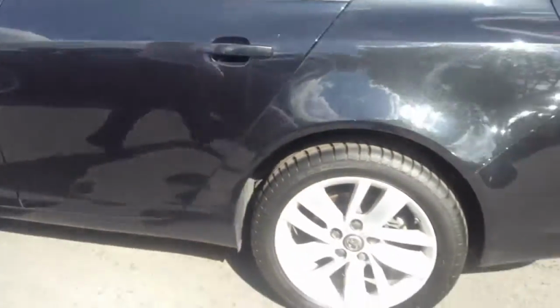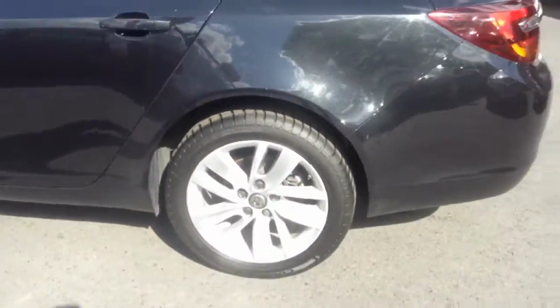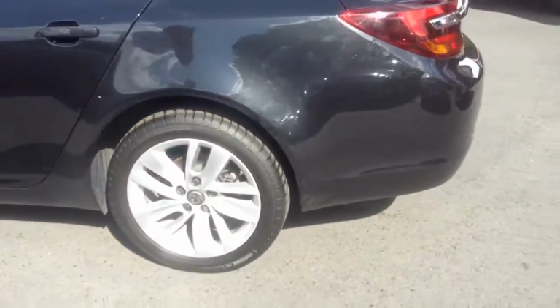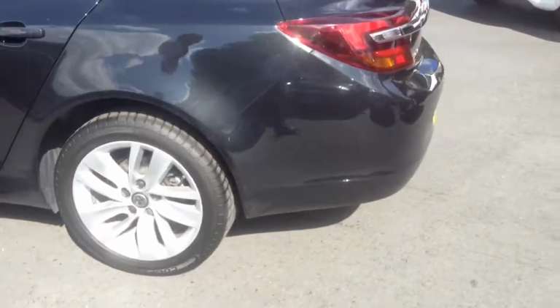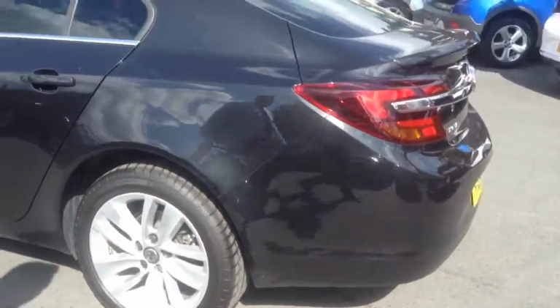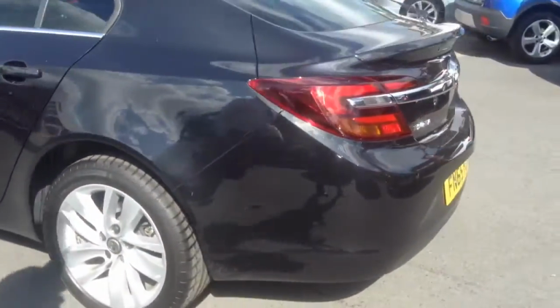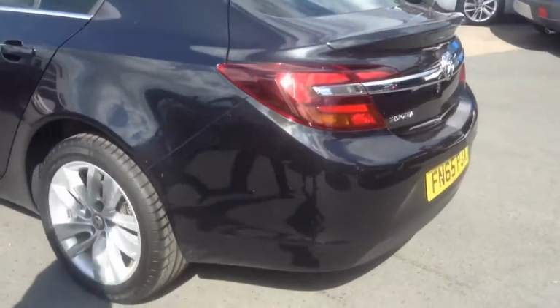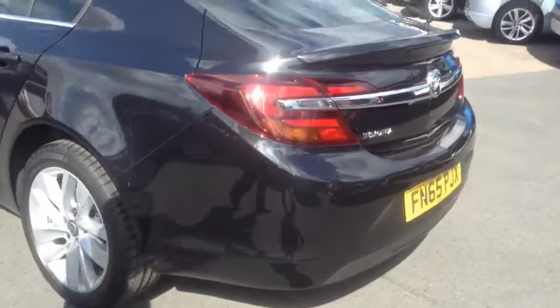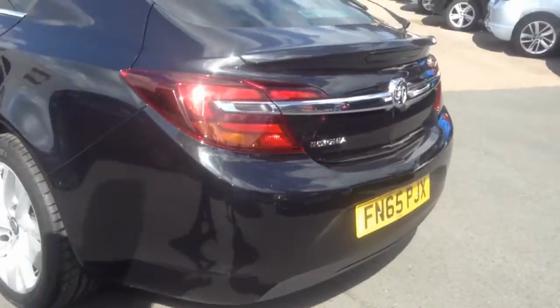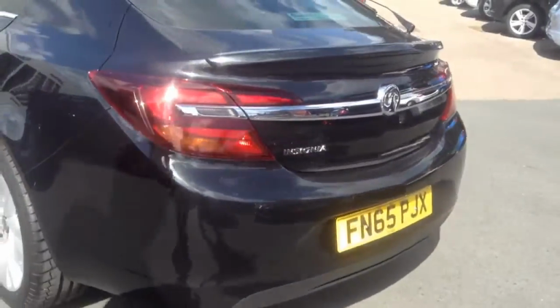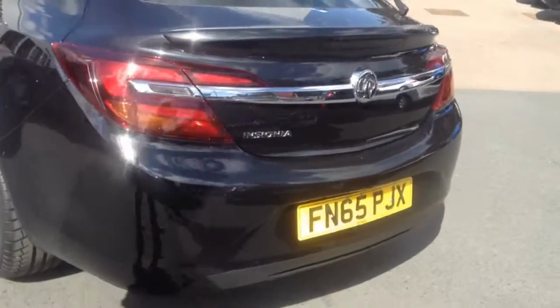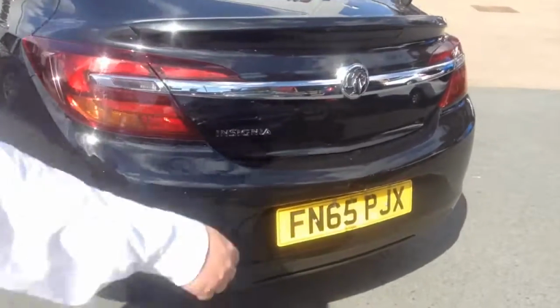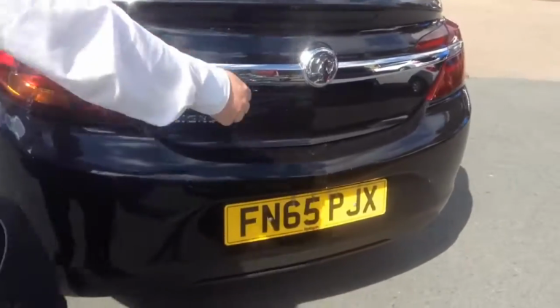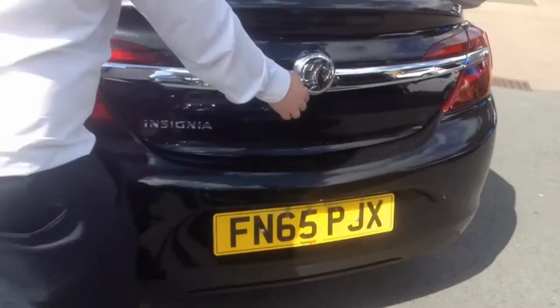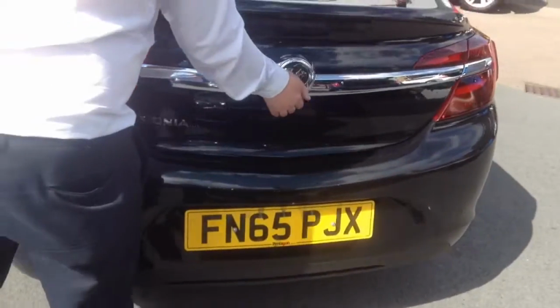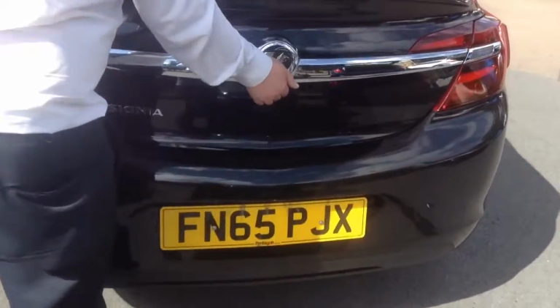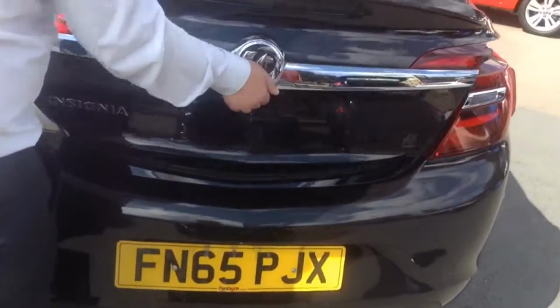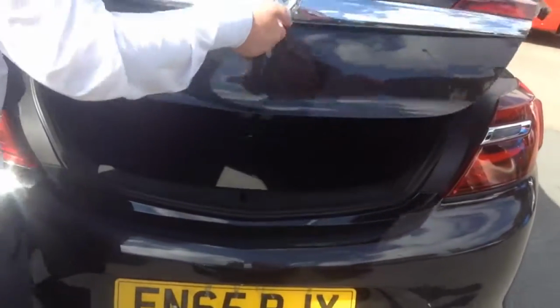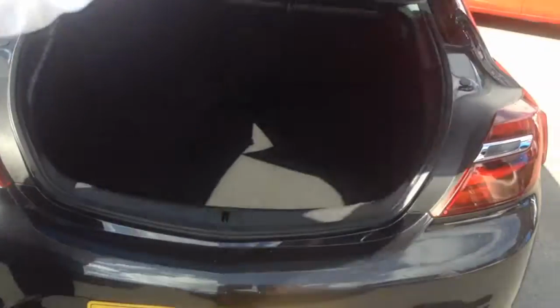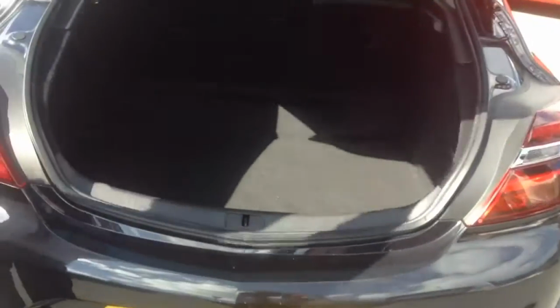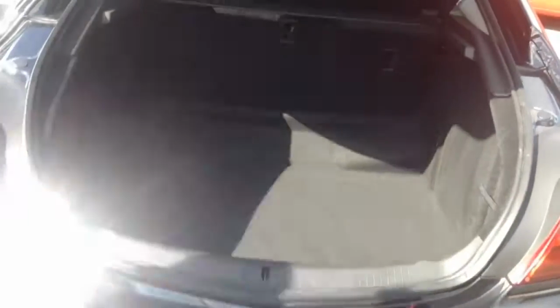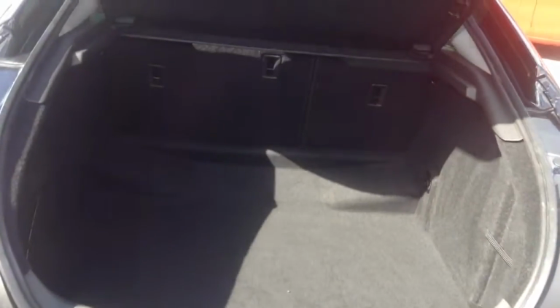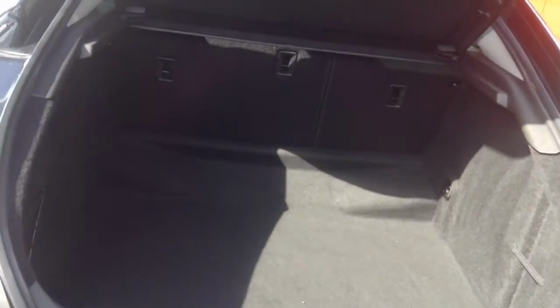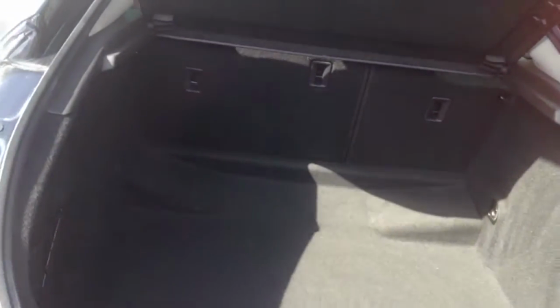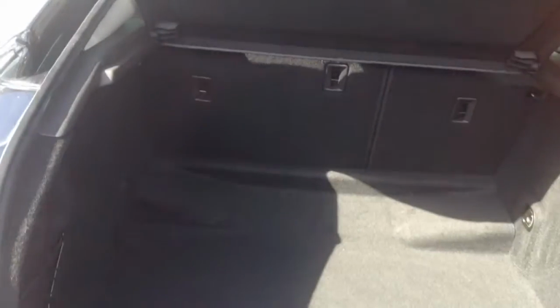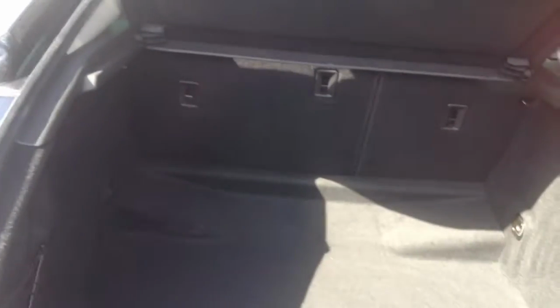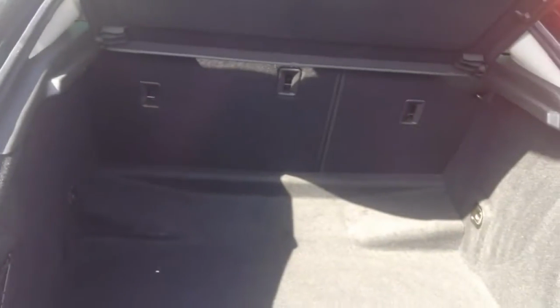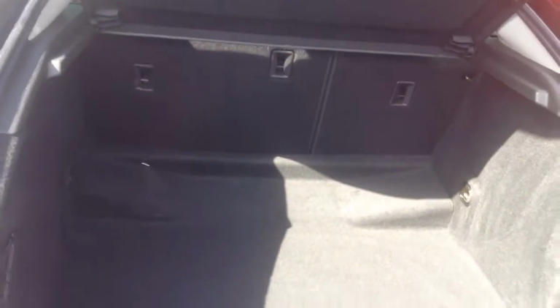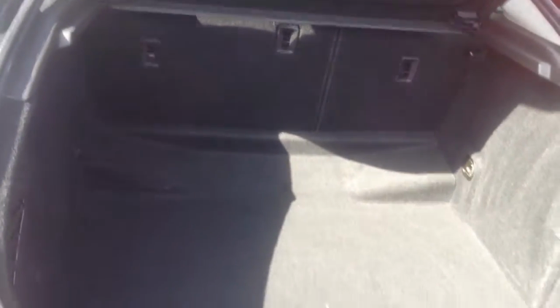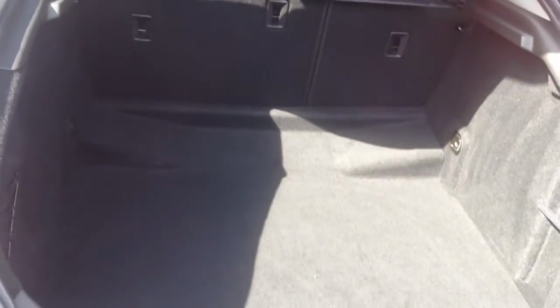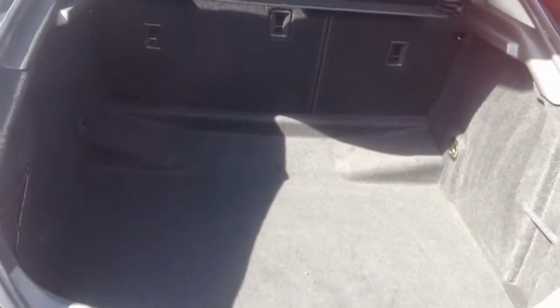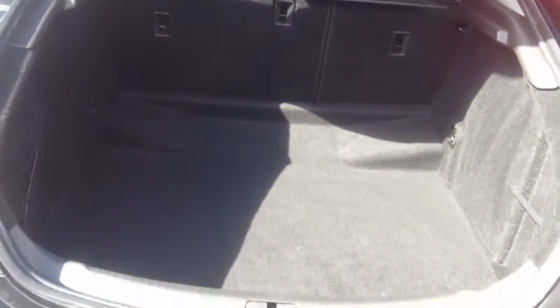The Vauxhall Insignia is very practical and features a large boot, along with 60-40 folding rear seats should you need to expand the boot space any further.